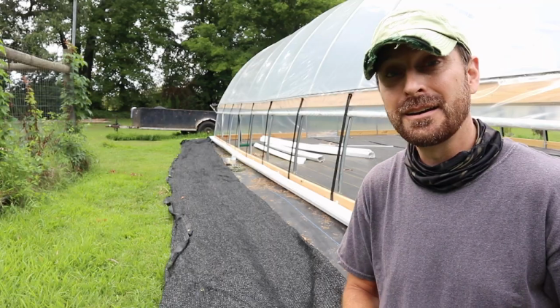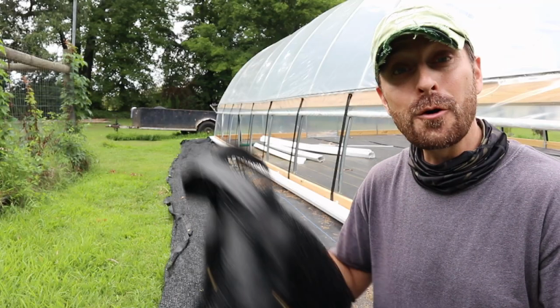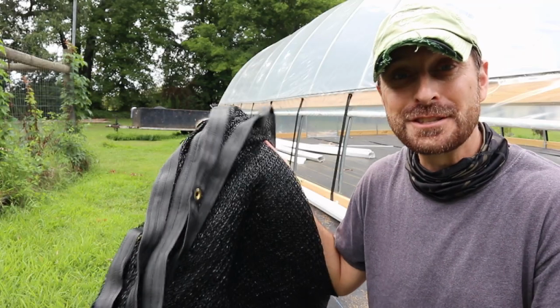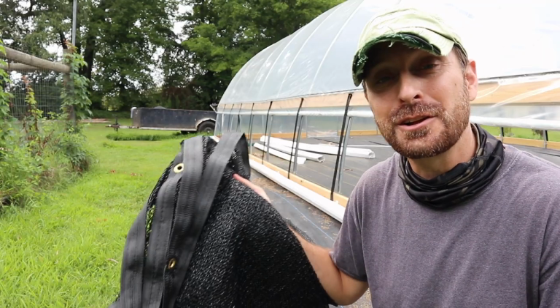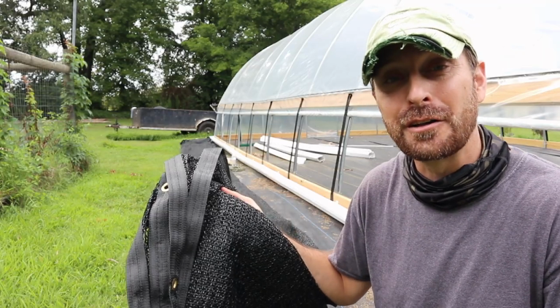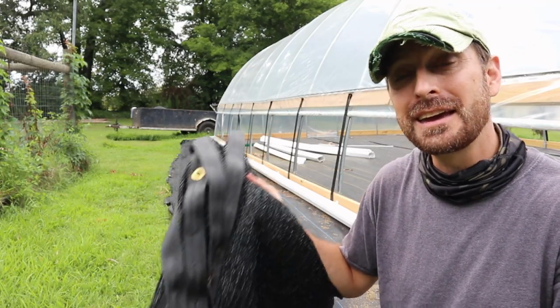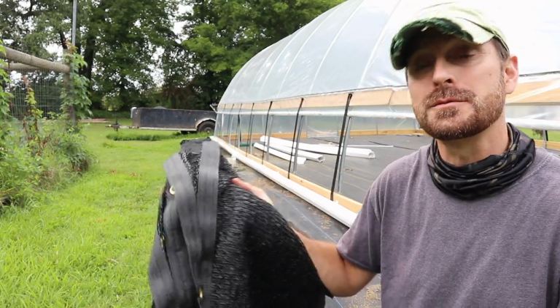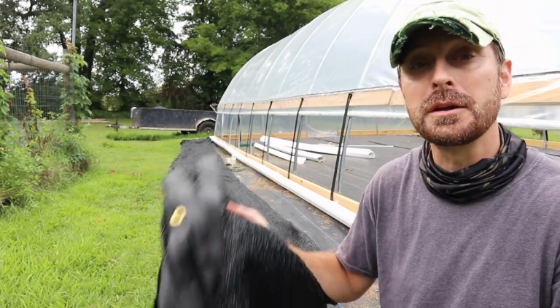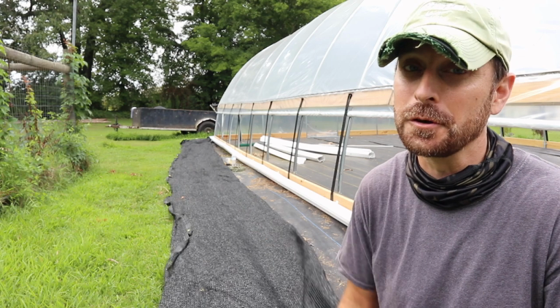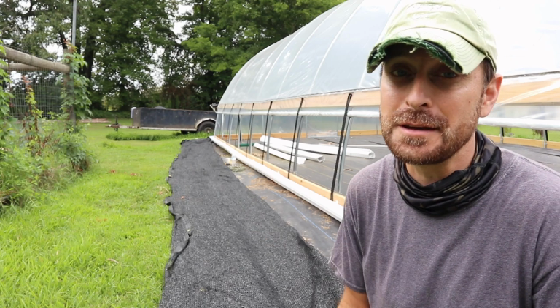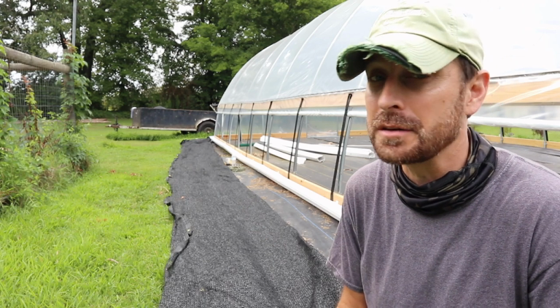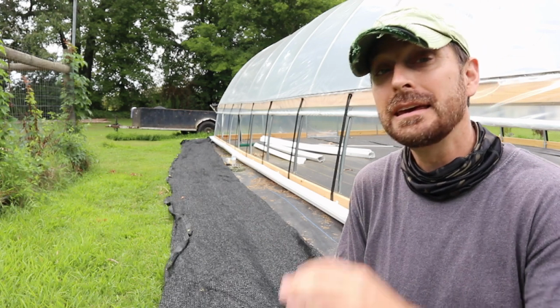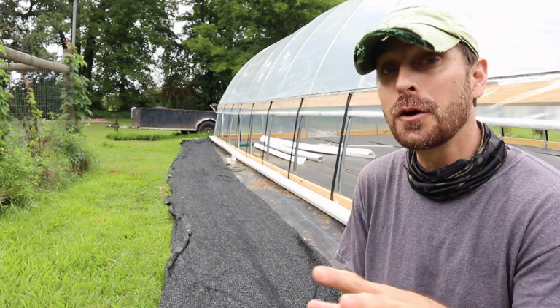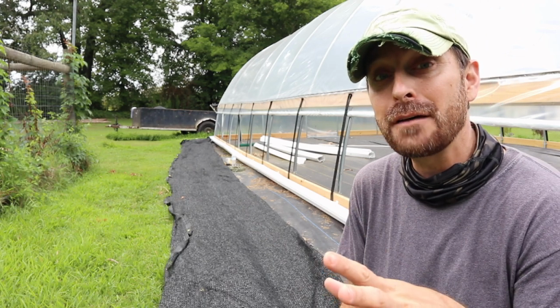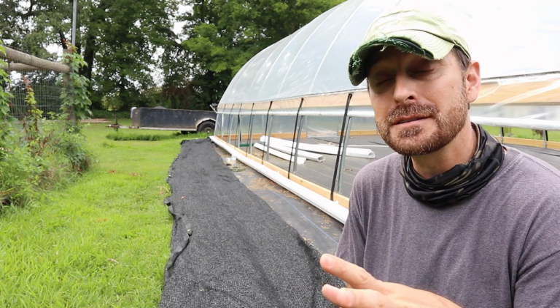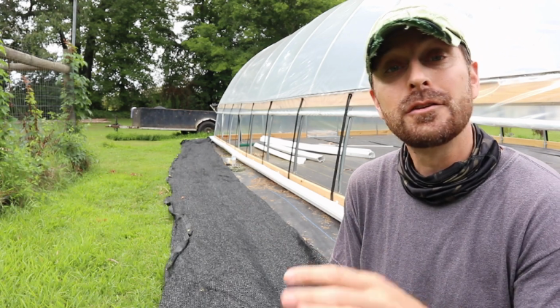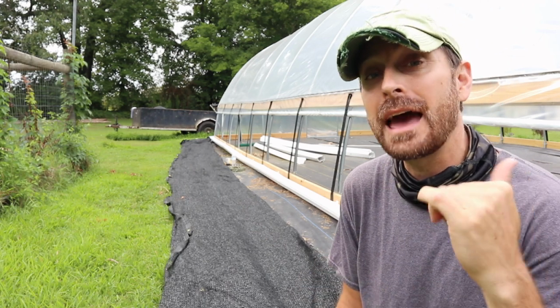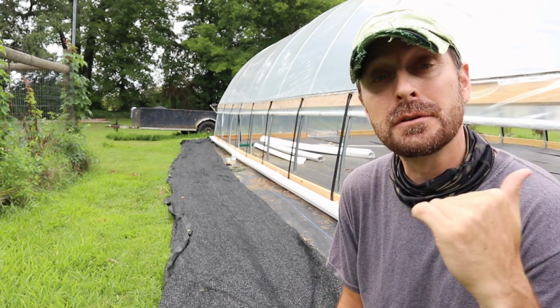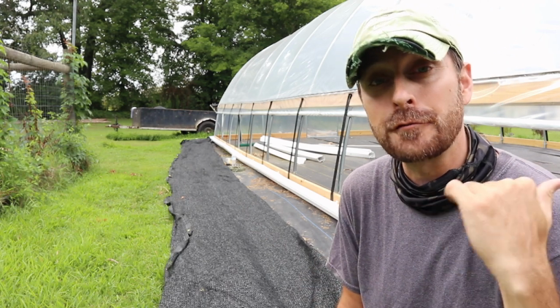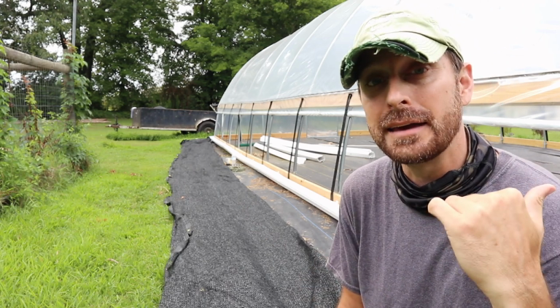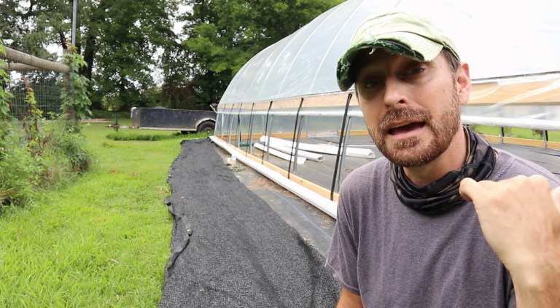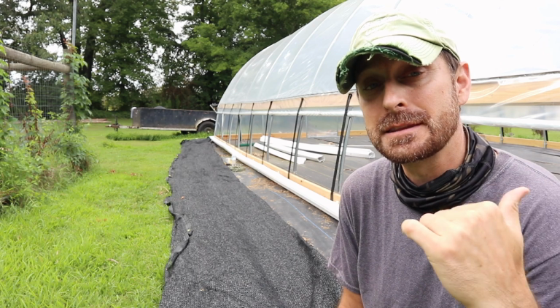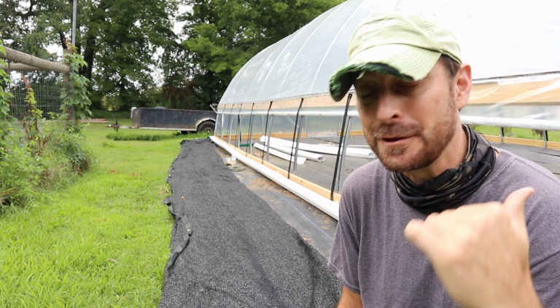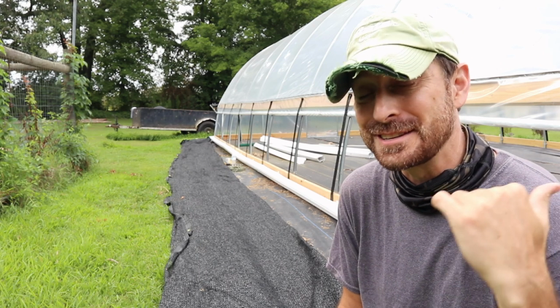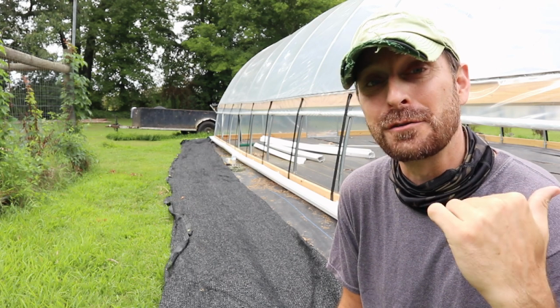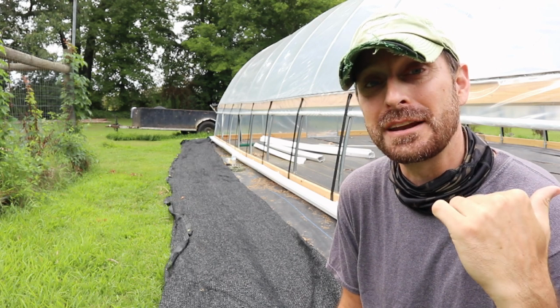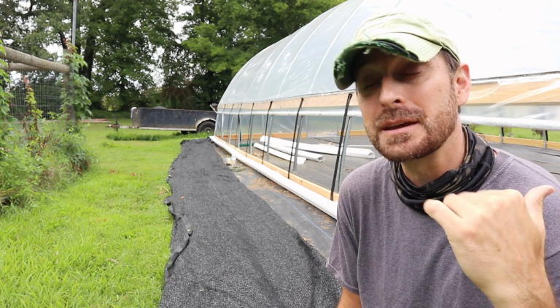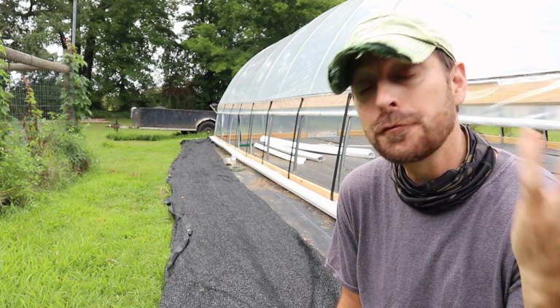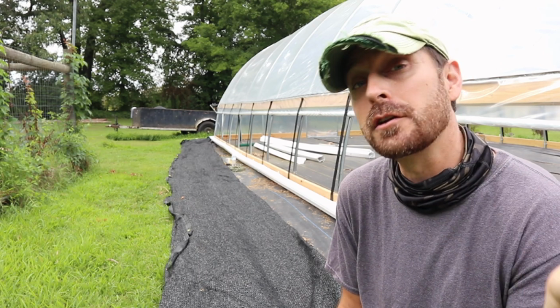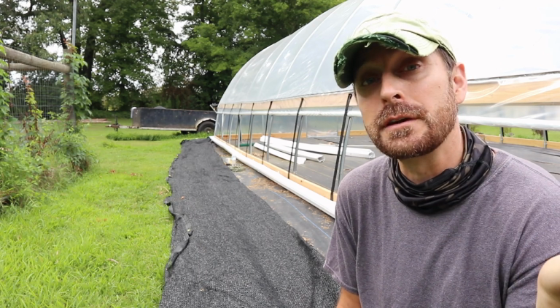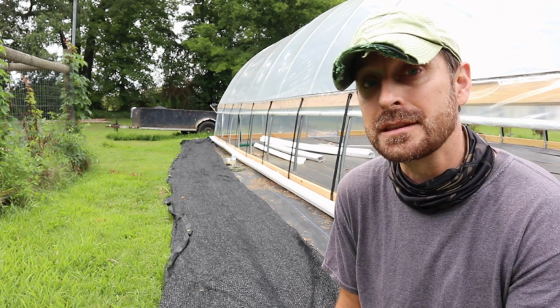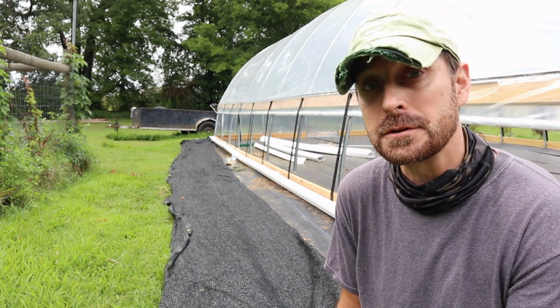Of course, it's shade cloth, and this is really important in the south because if you don't have this, you're going to absolutely fry everything inside of your greenhouse if you're trying to grow things in the summertime.